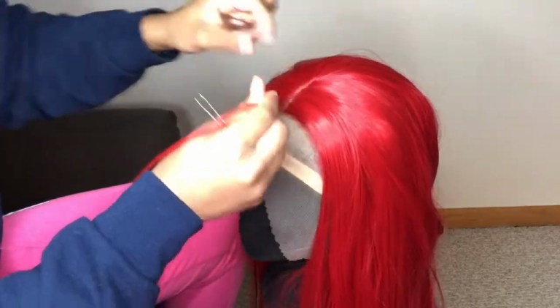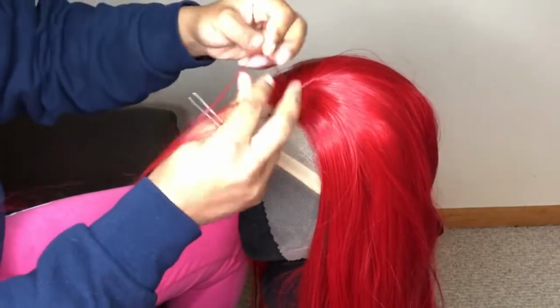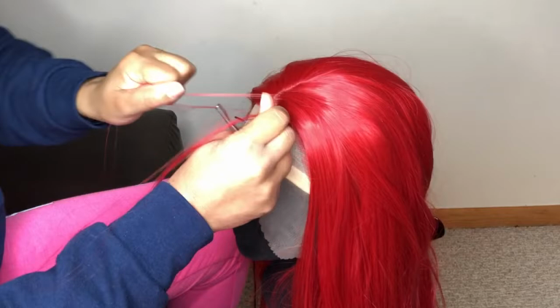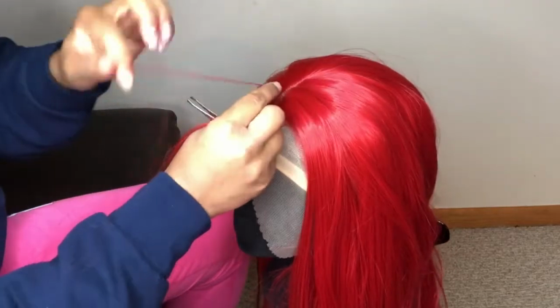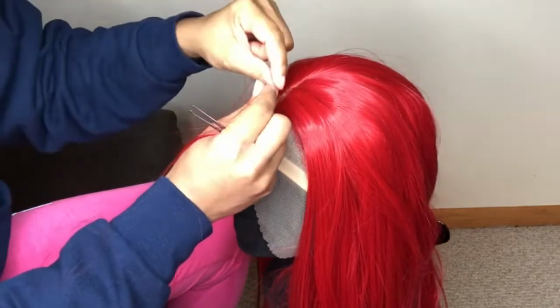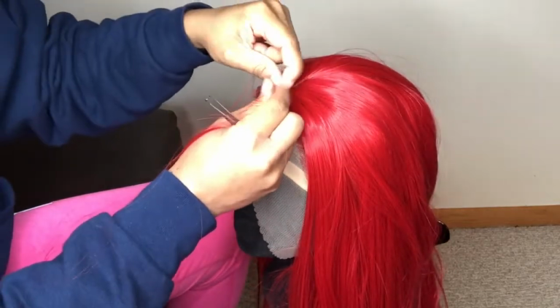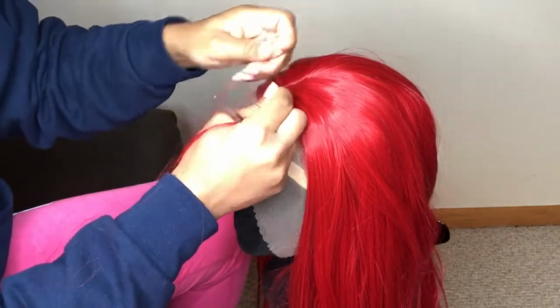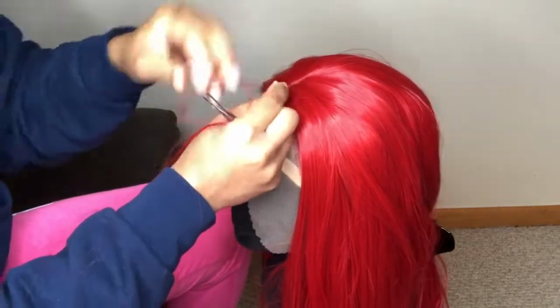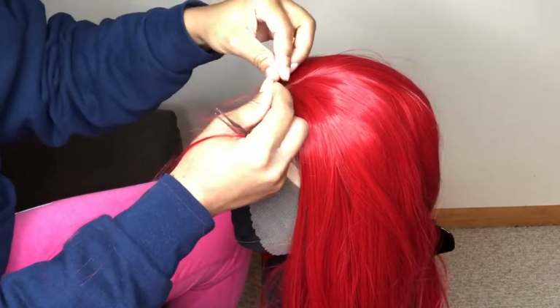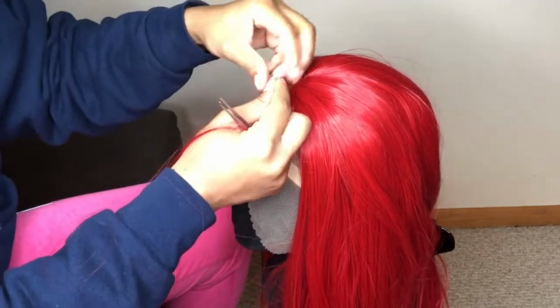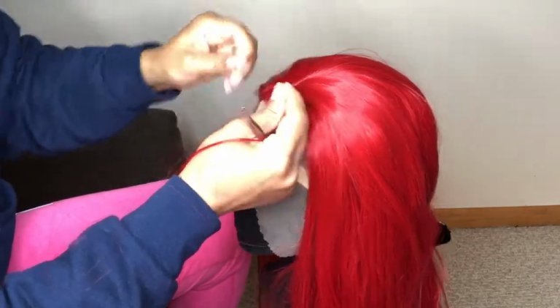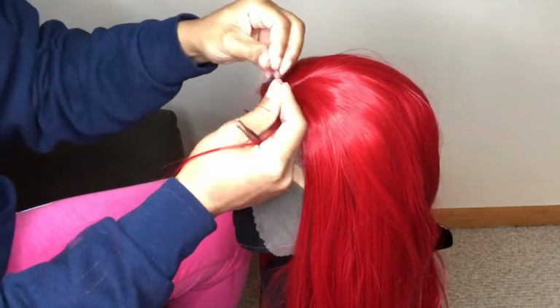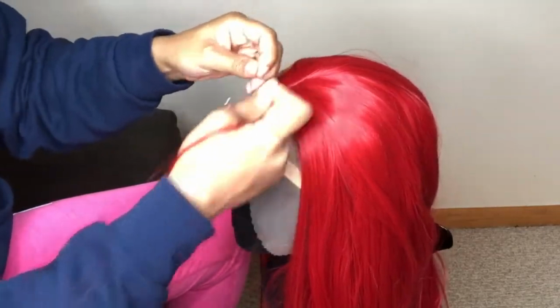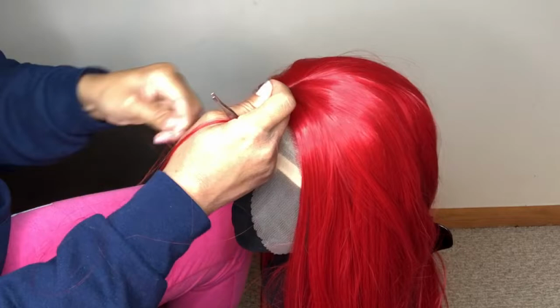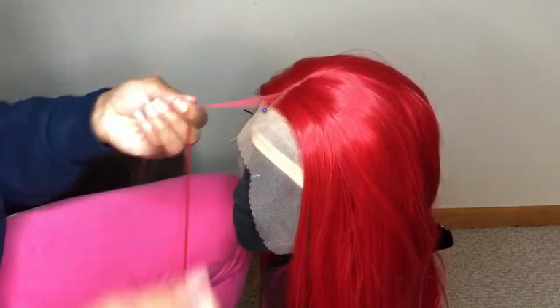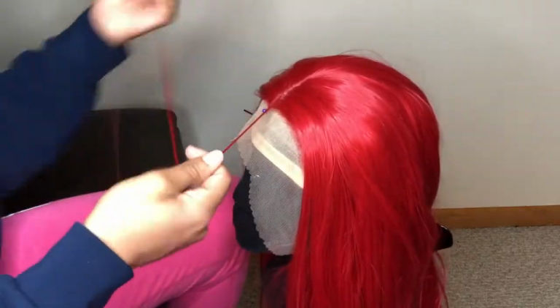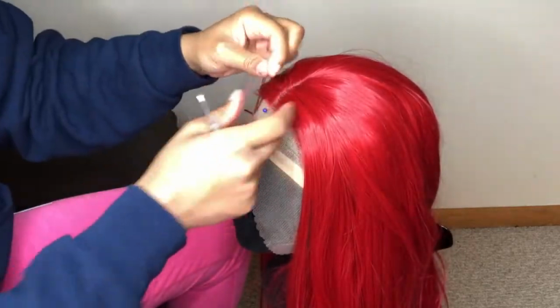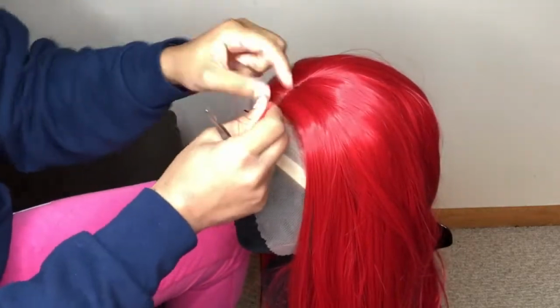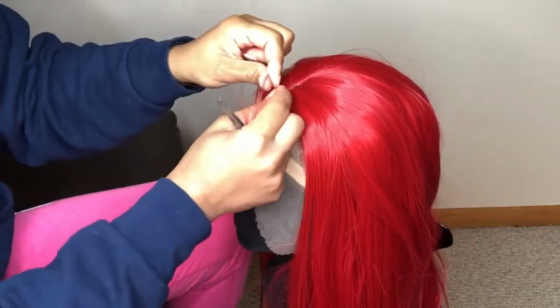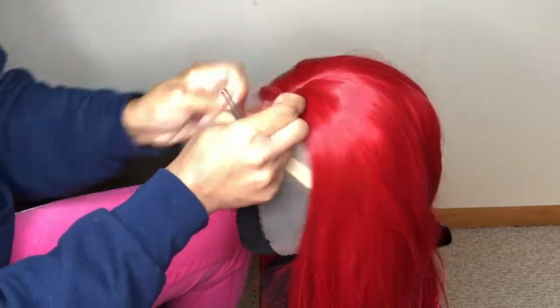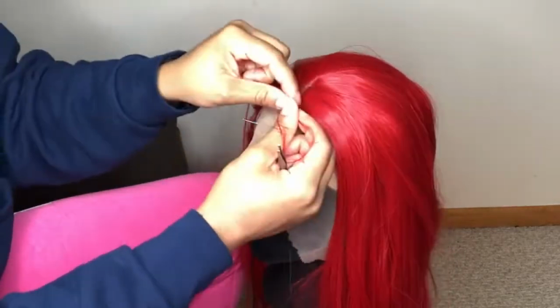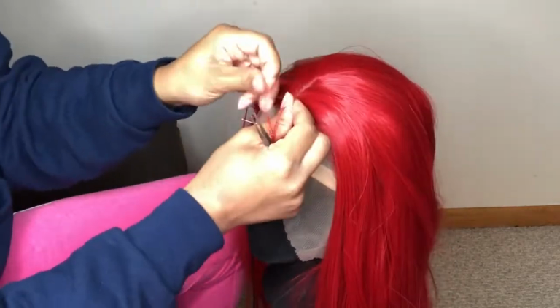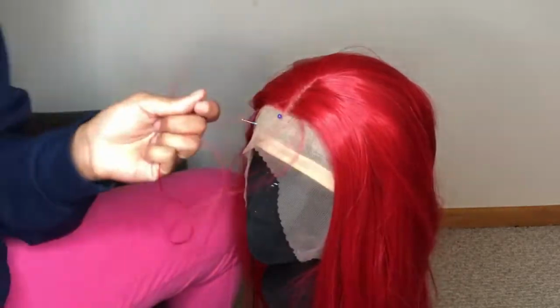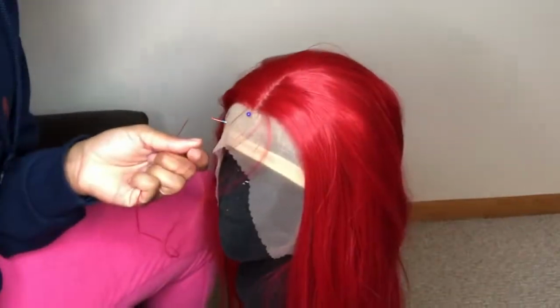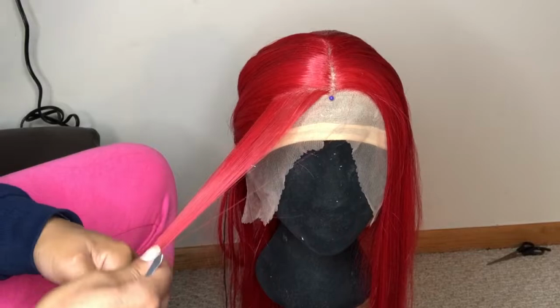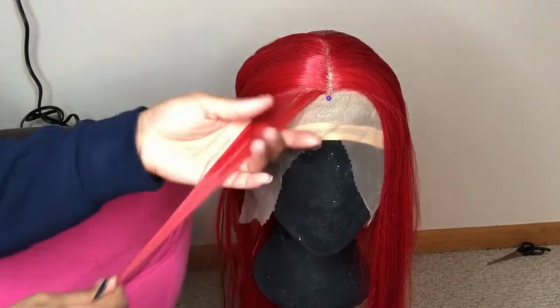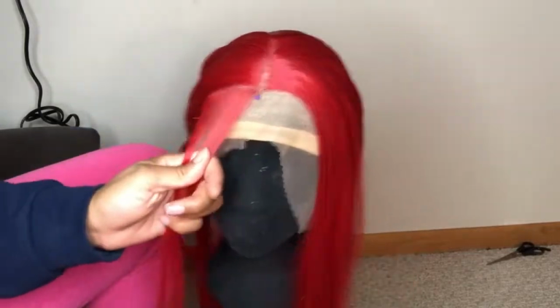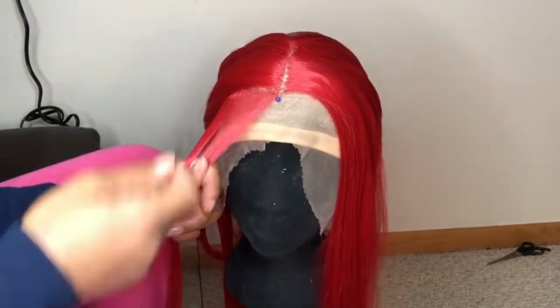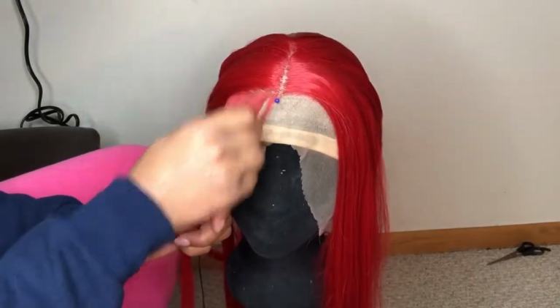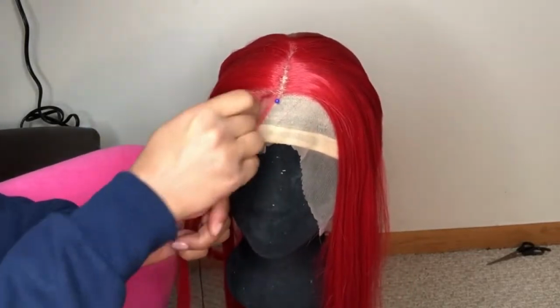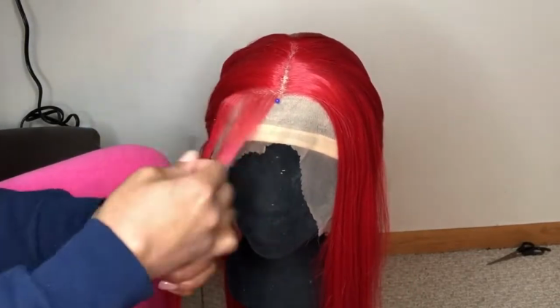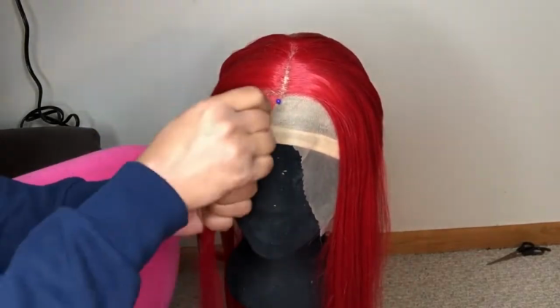You need to be really careful doing this, because me being me, I get really impatient and start pulling out too many hairs at once. You will definitely rip a hole in the lace — I've done that a few times. So definitely don't be me, that's not the way to go.